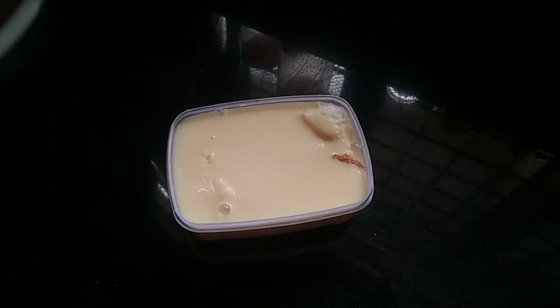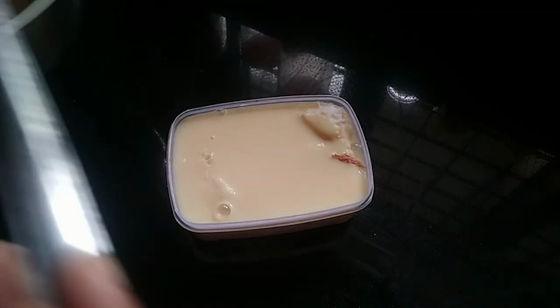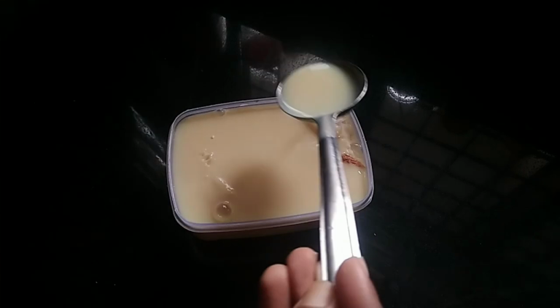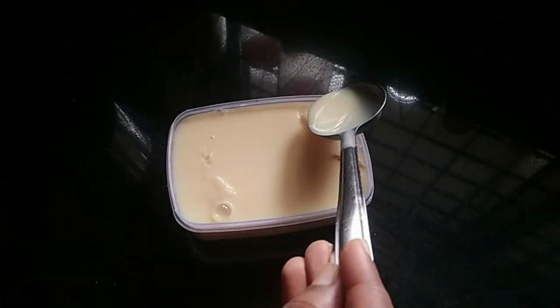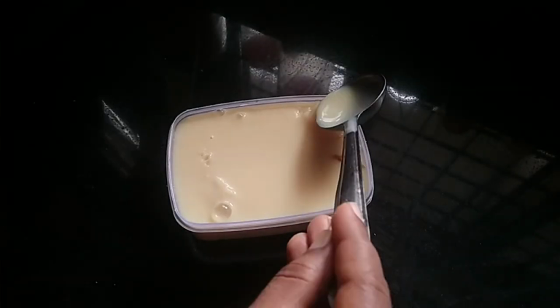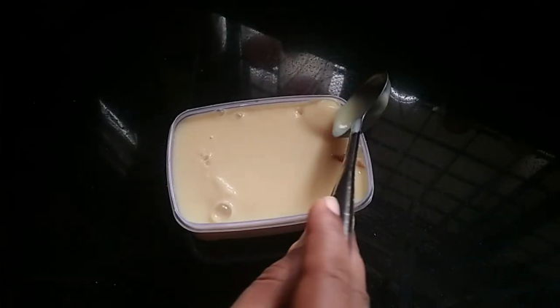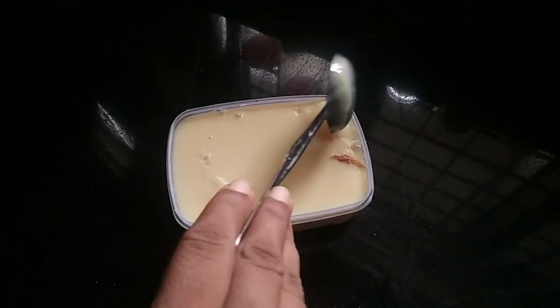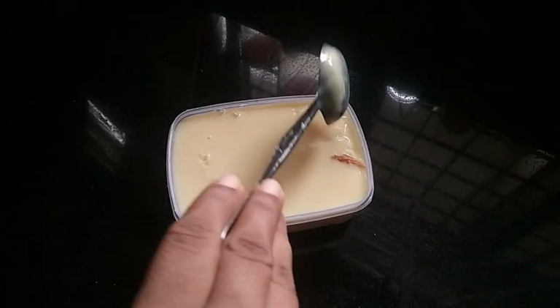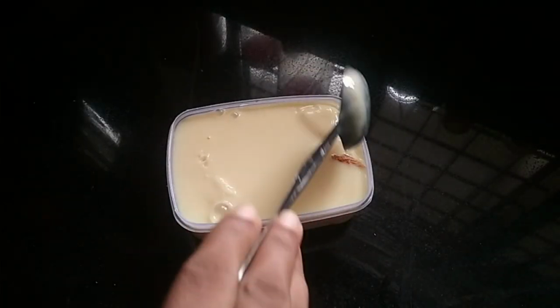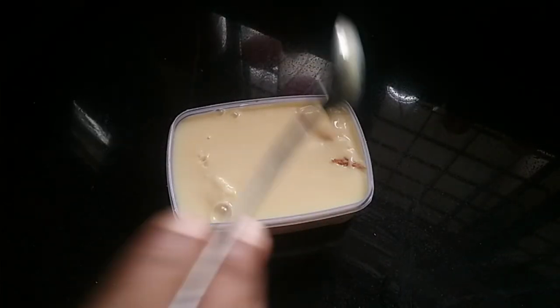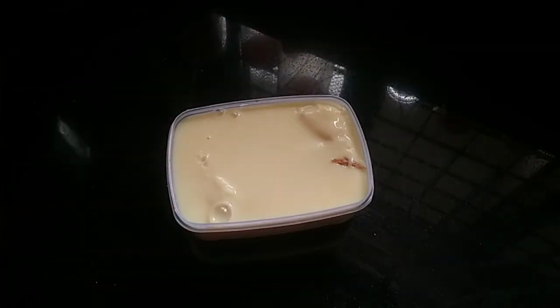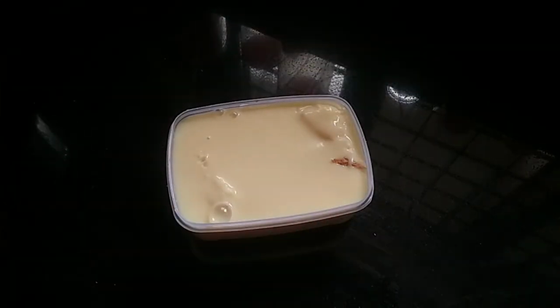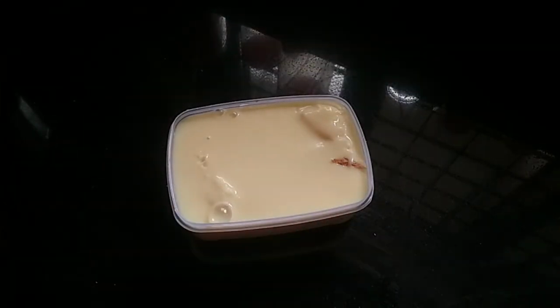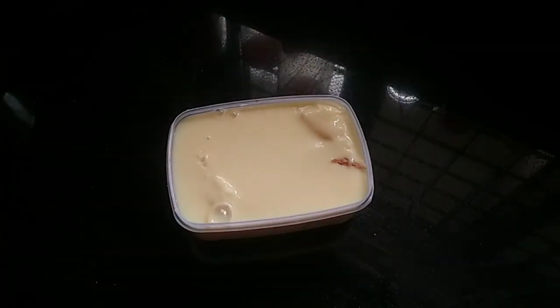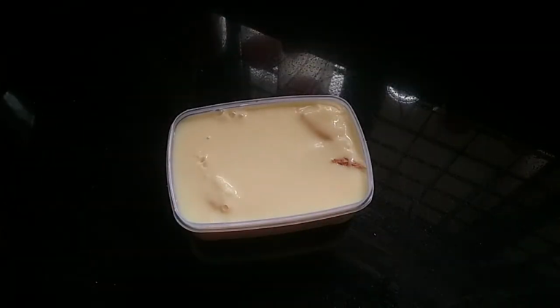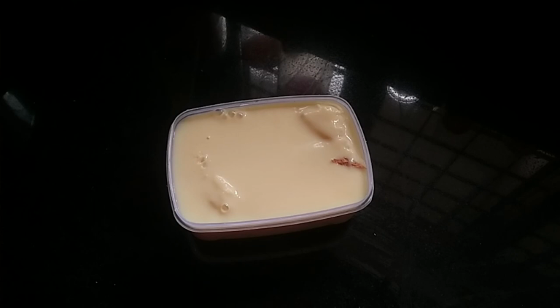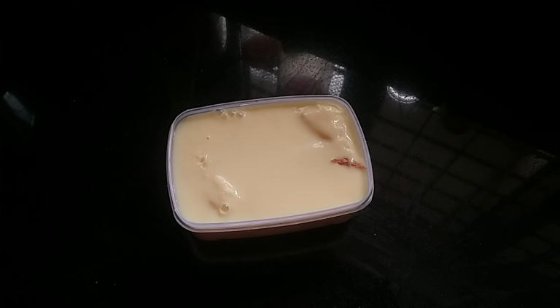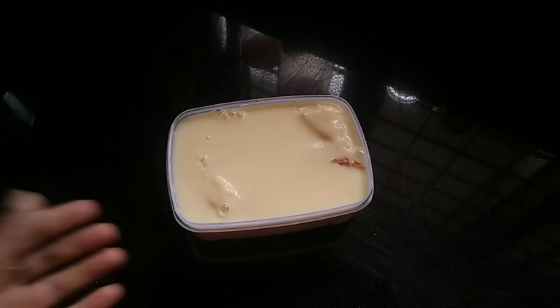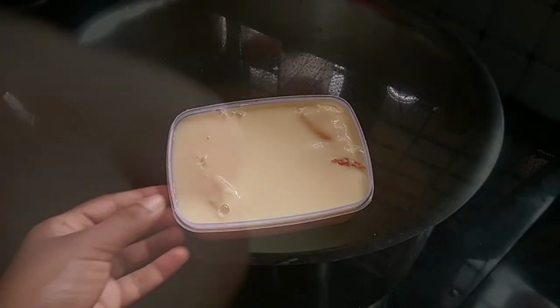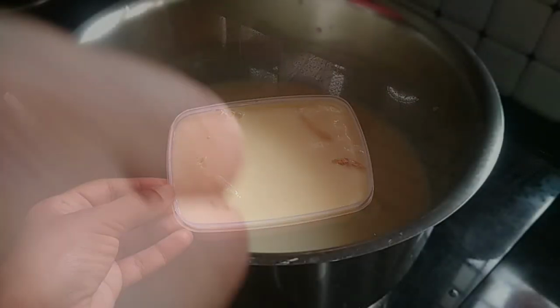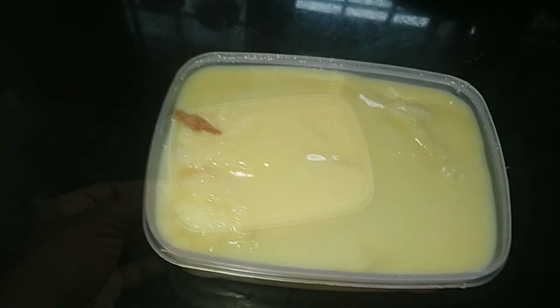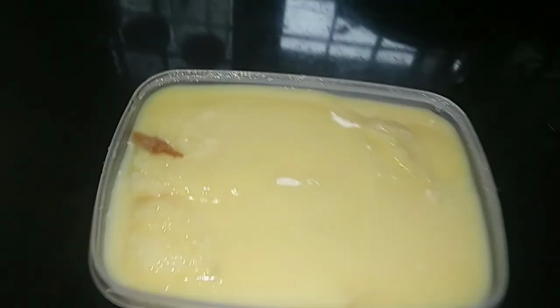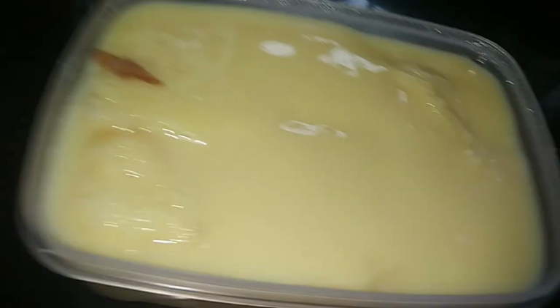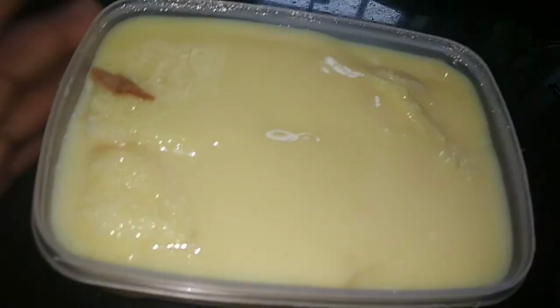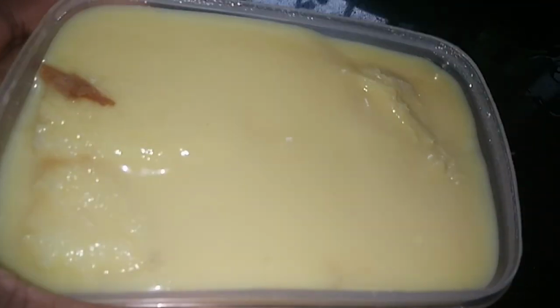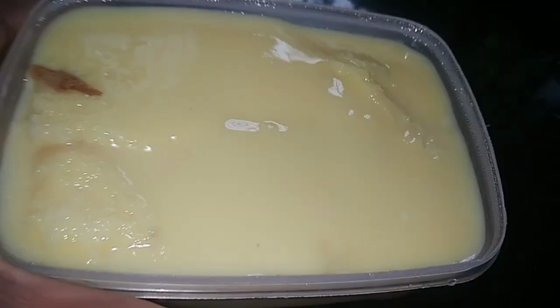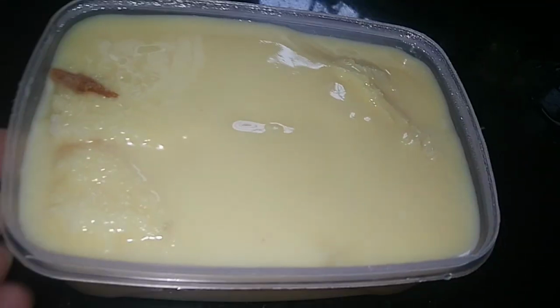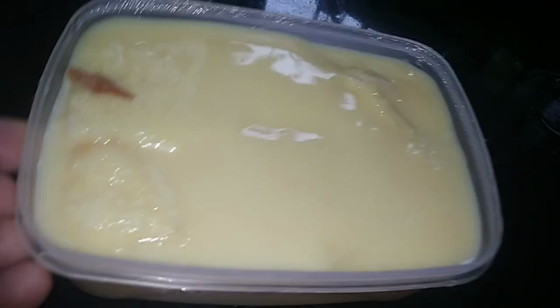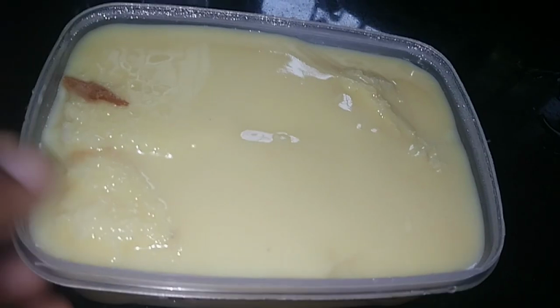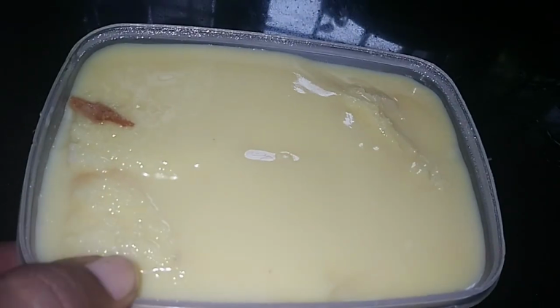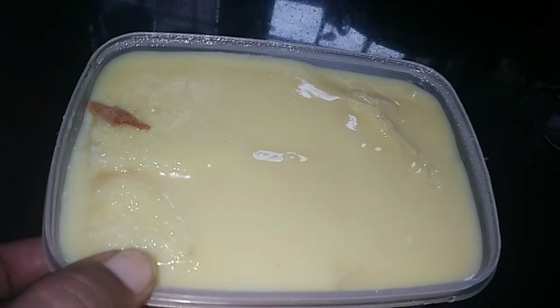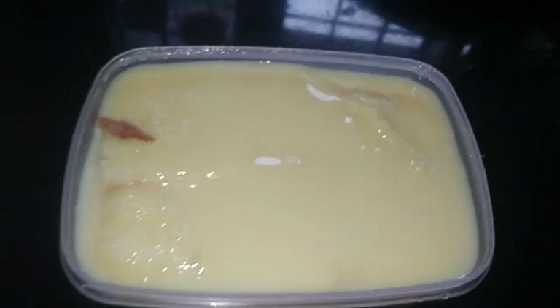Now we have to set it for 2 minutes in the fridge. We have to put it in the freezer. Now we have to put the pudding in the glass.